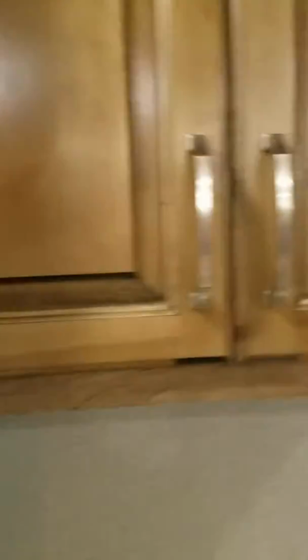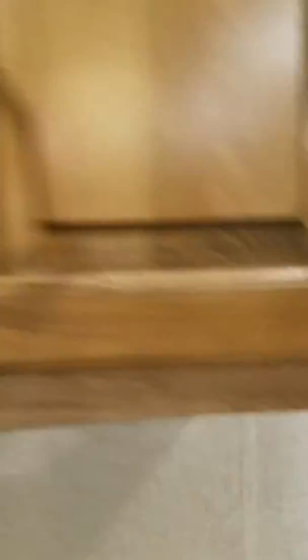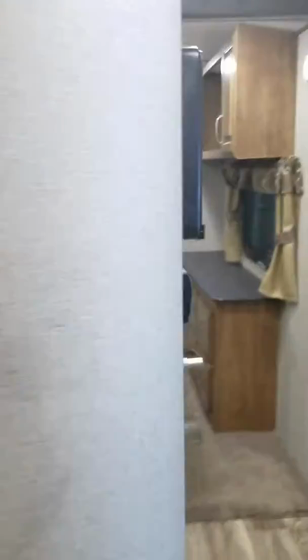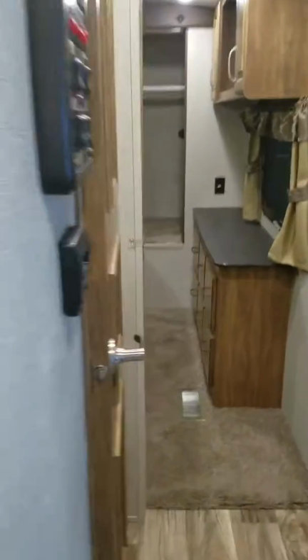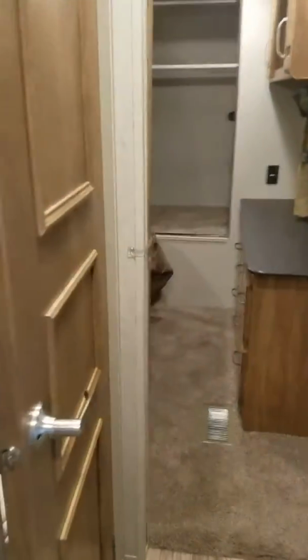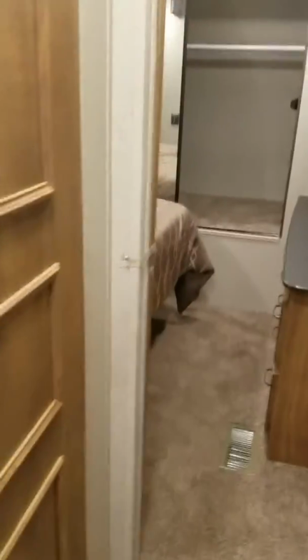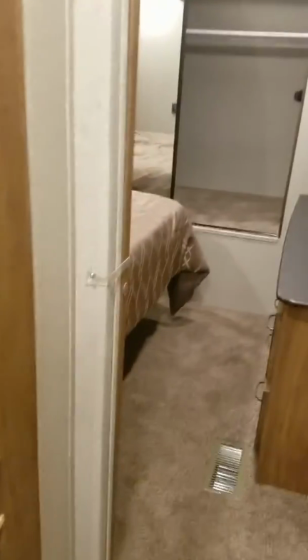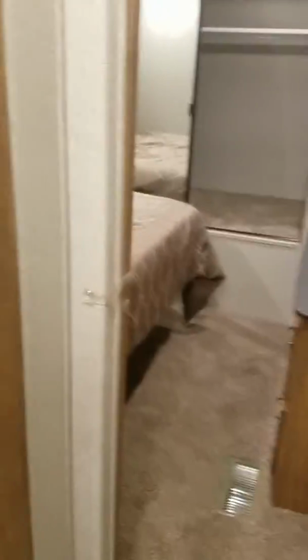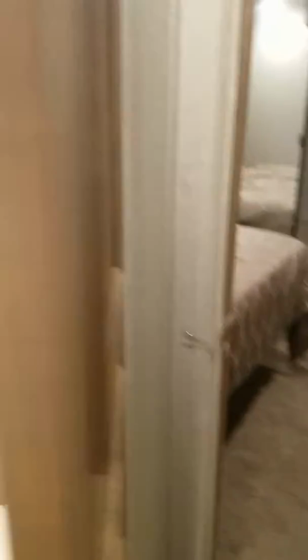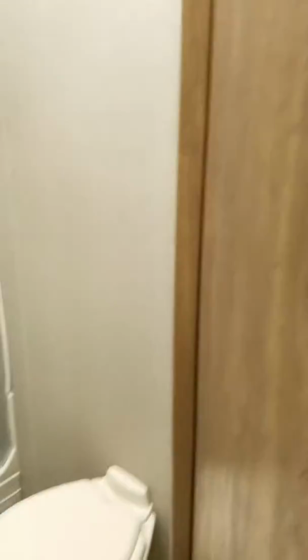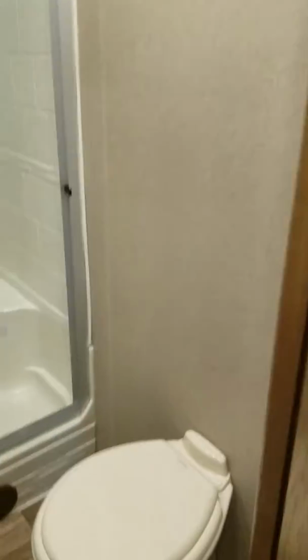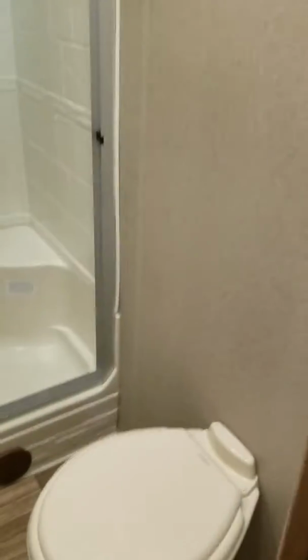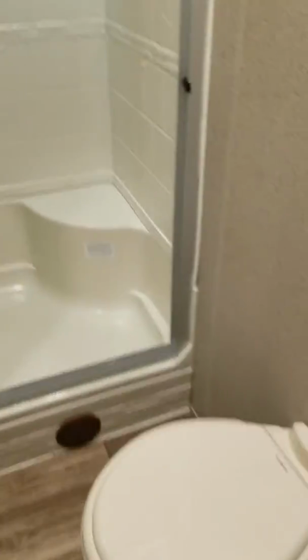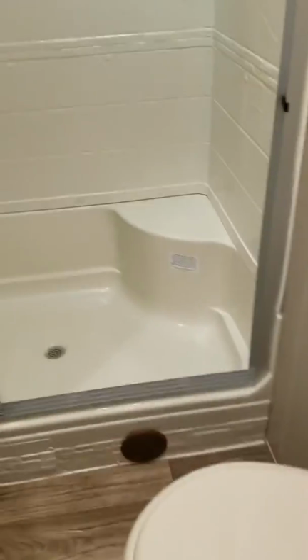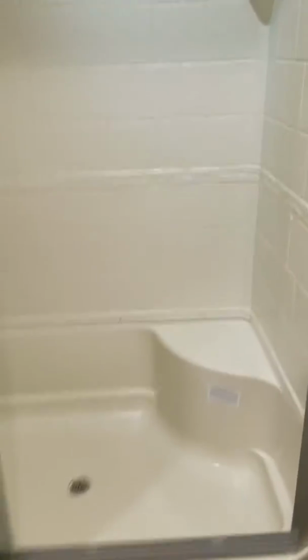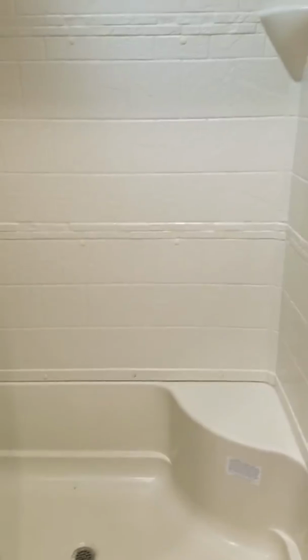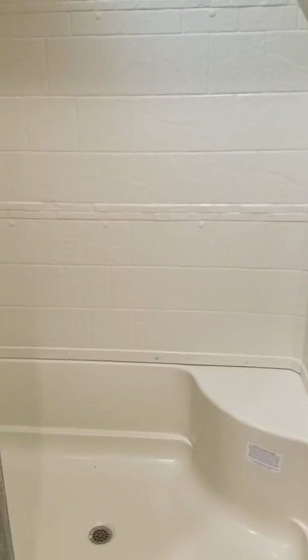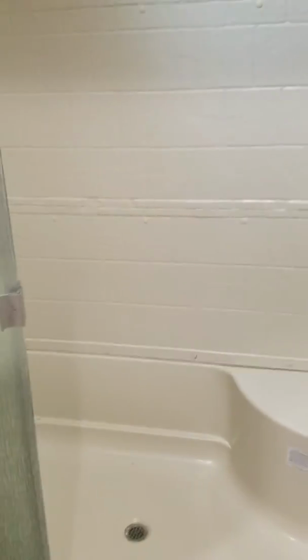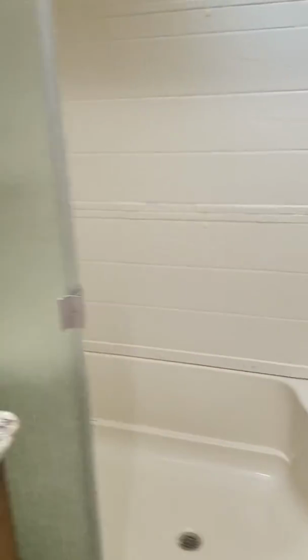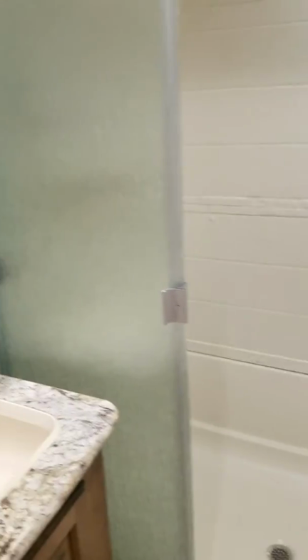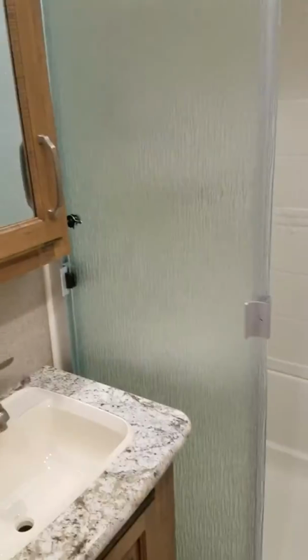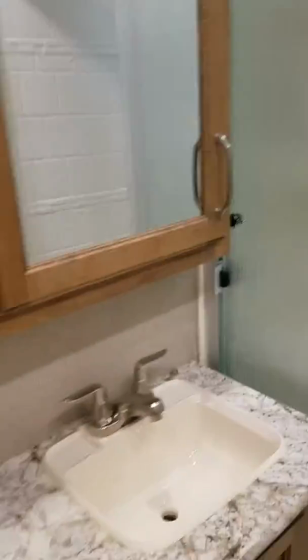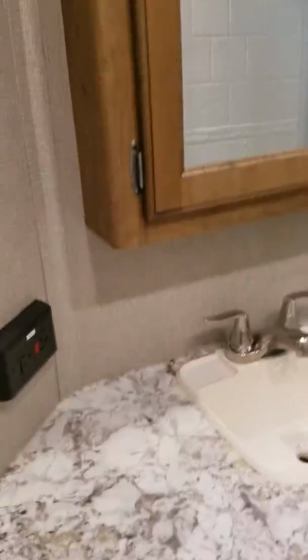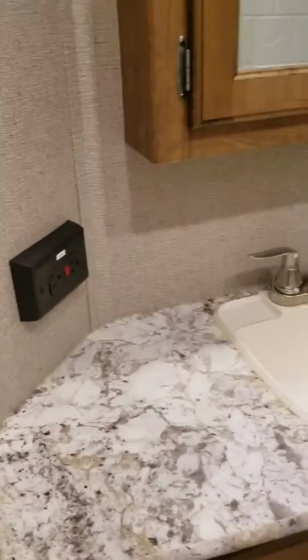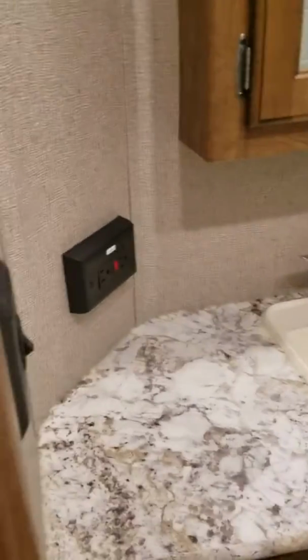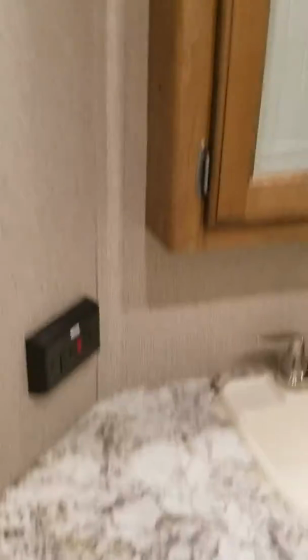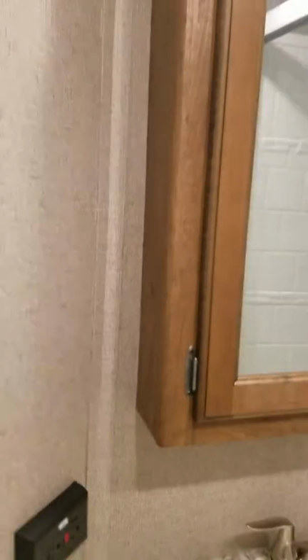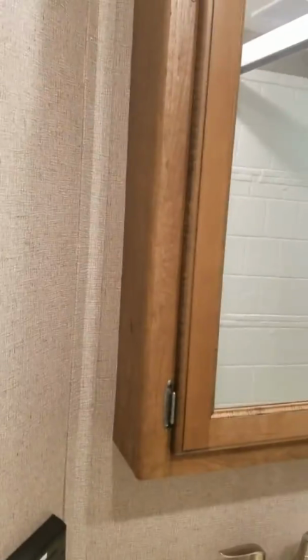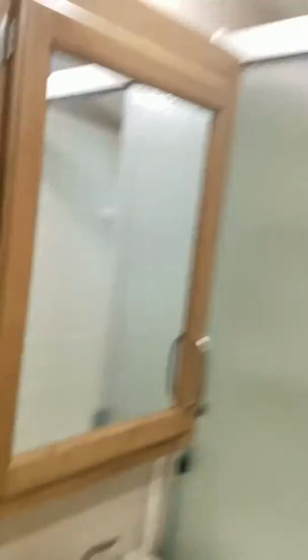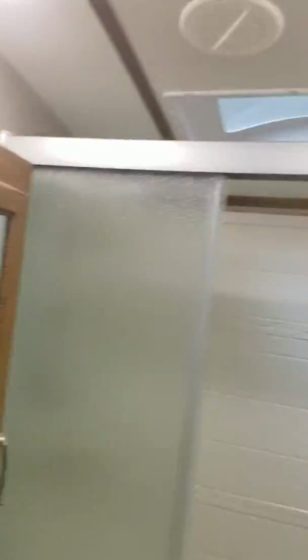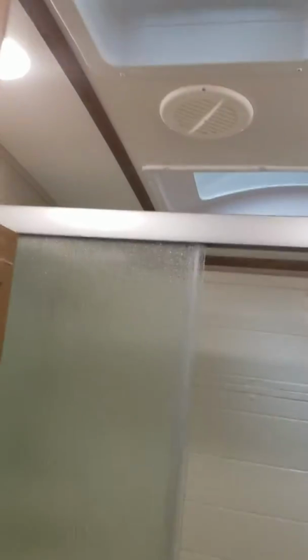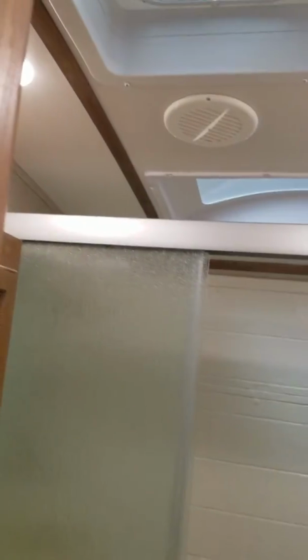Going down the hallway, let's look at the bathroom. Porcelain seating, a huge shower surround with glass doors, nice counter space, and even a skylight.